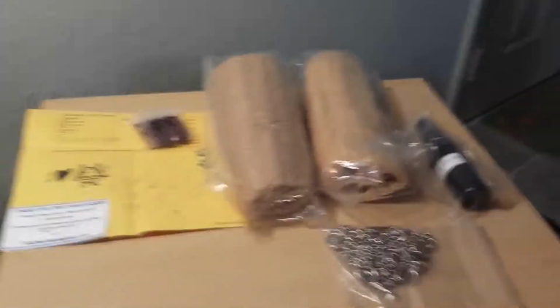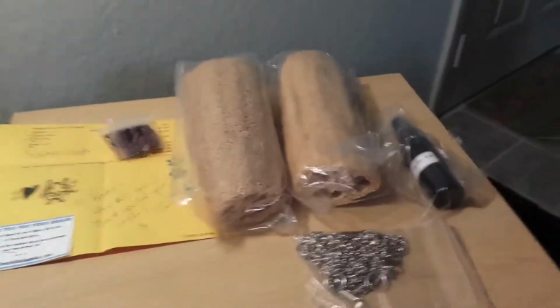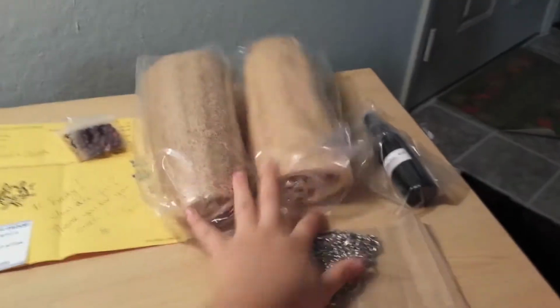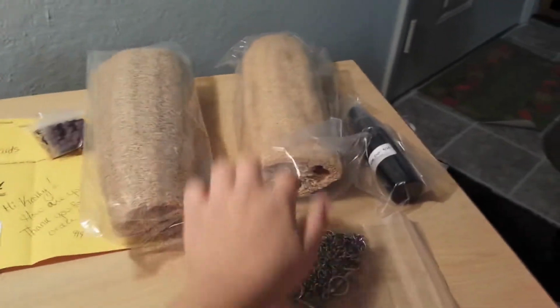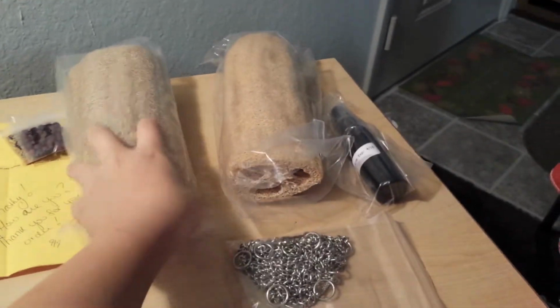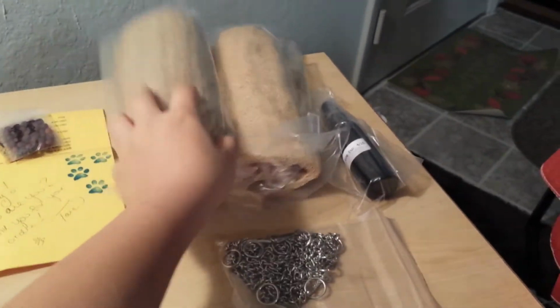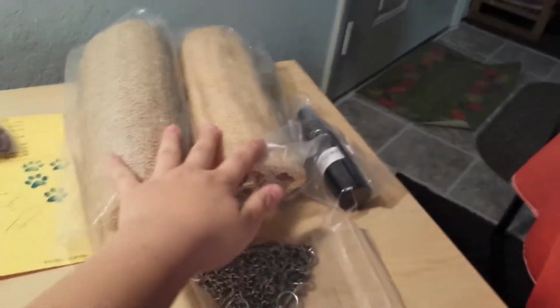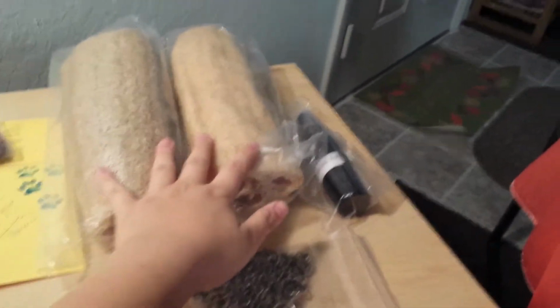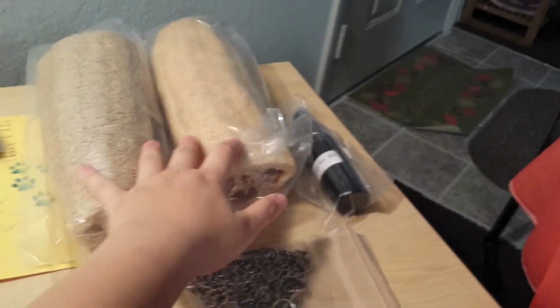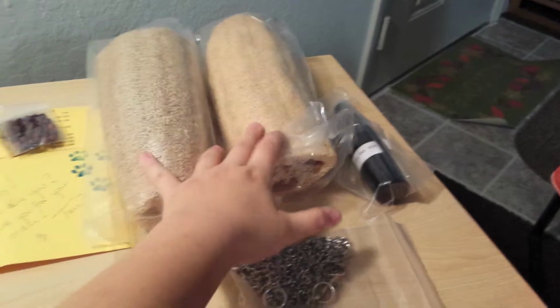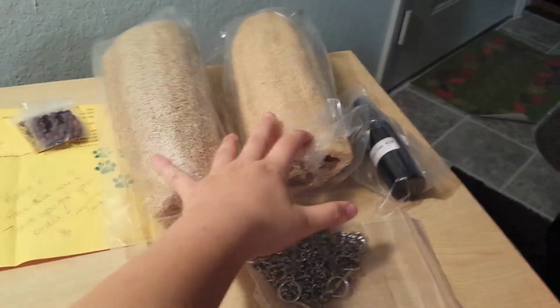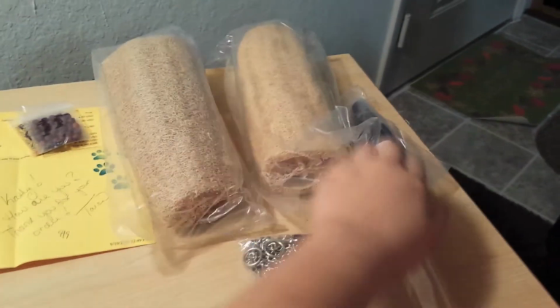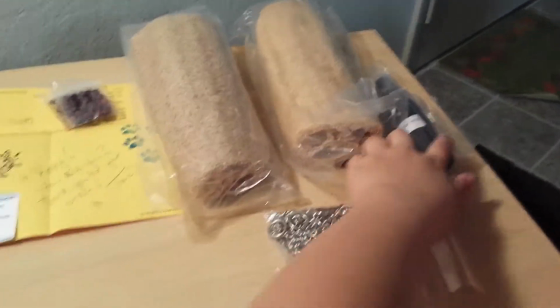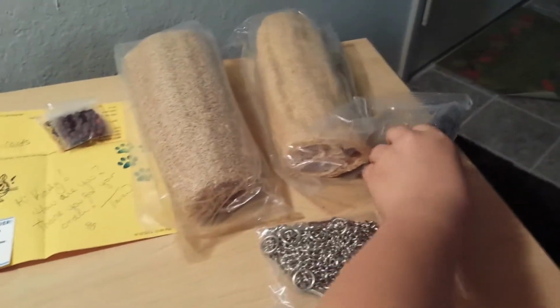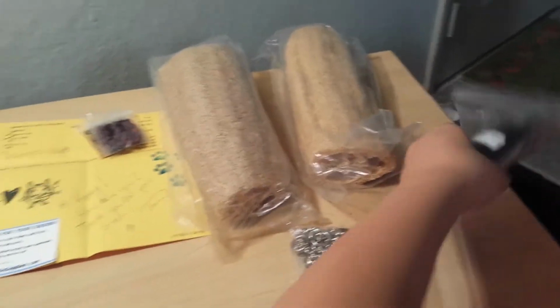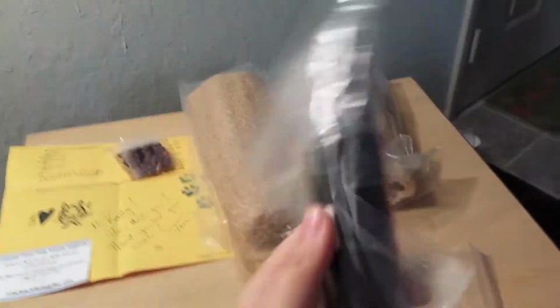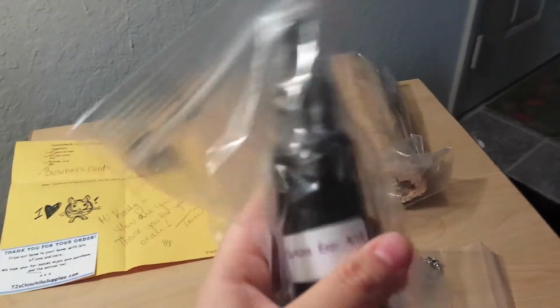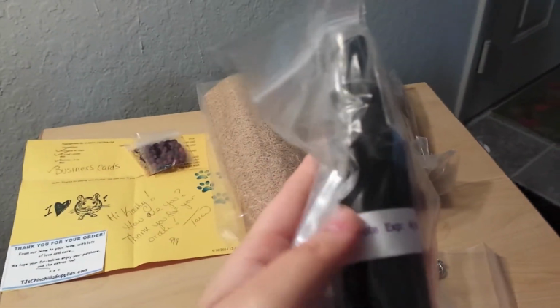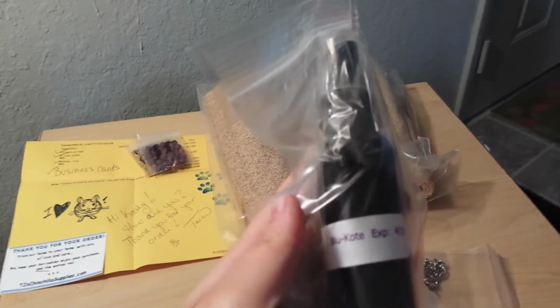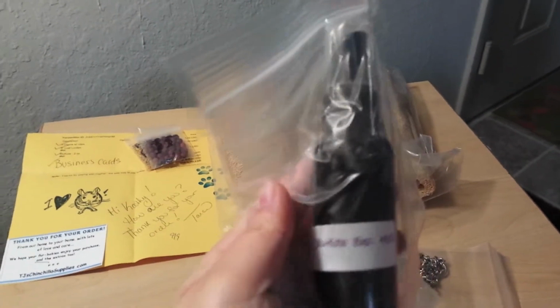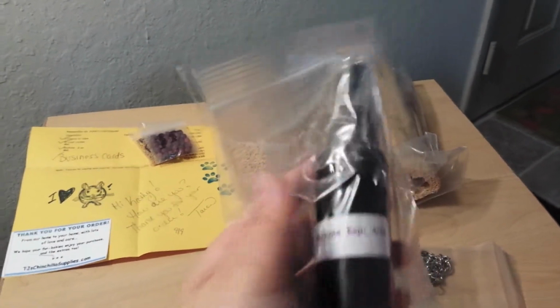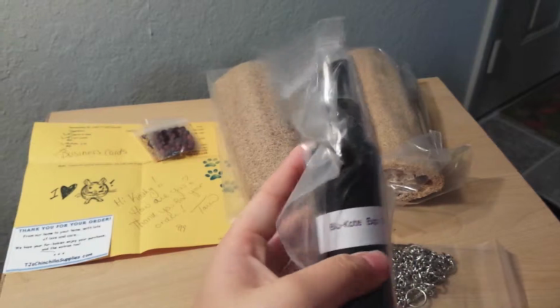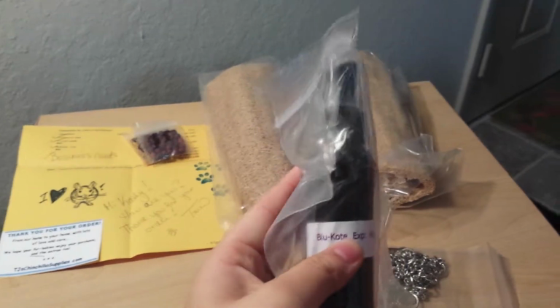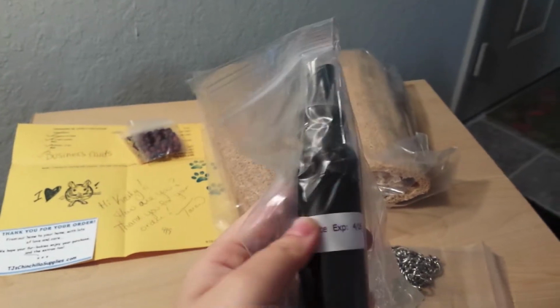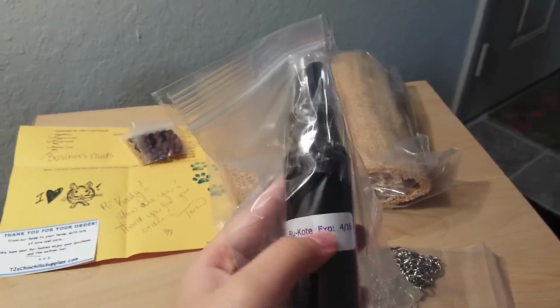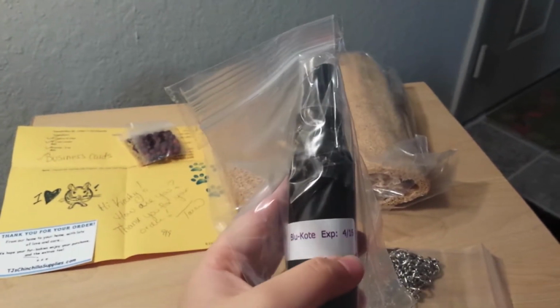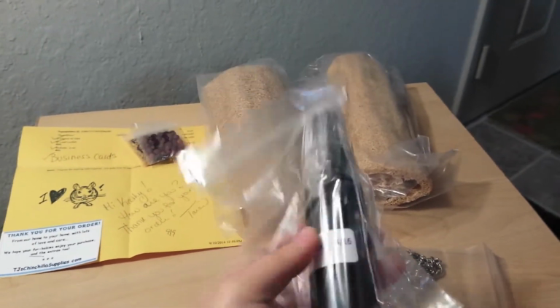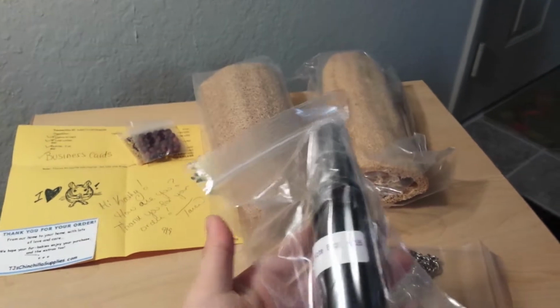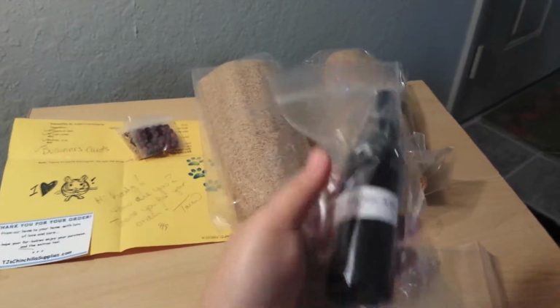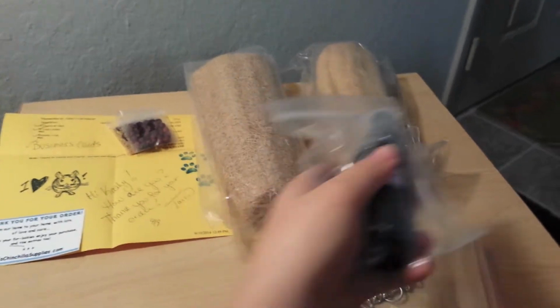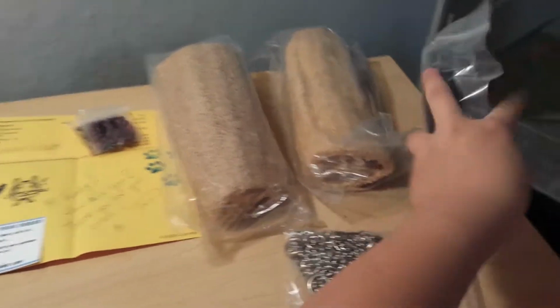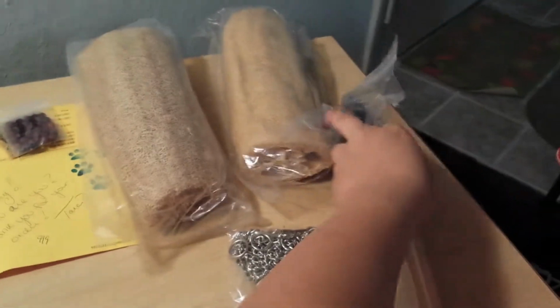First I only originally ordered the loofahs because I was going to do a video on how to dye them. And then I ordered some Blue Coat, which is for injuries and cuts. I don't have any on the chins now, but it's just in case.